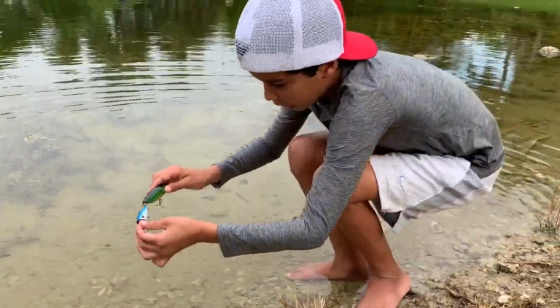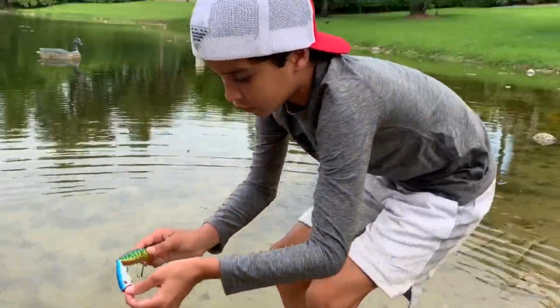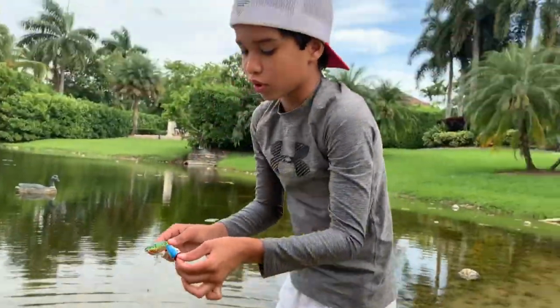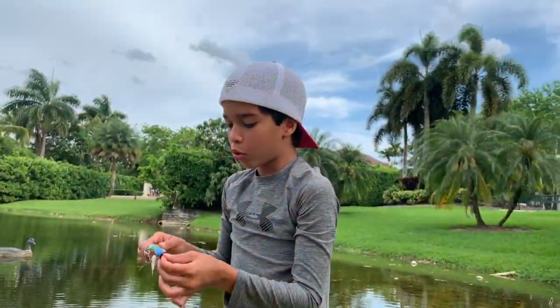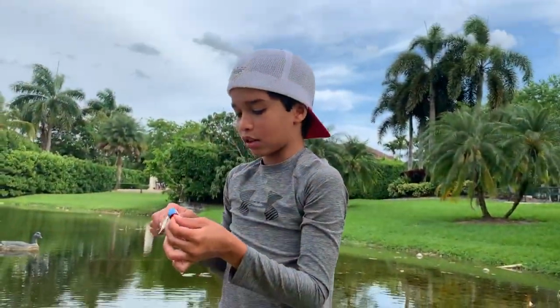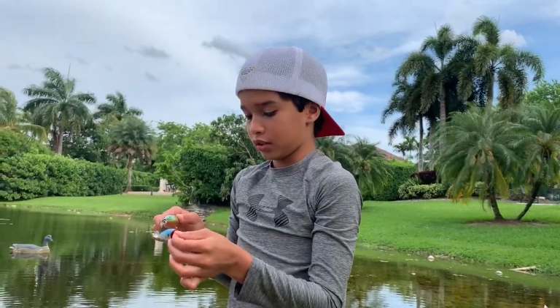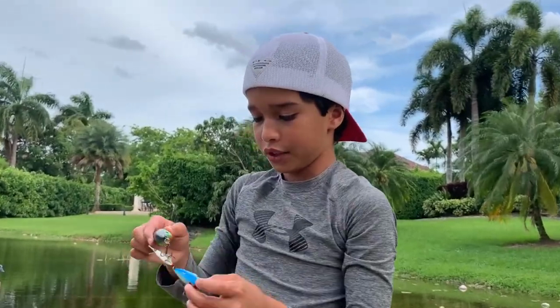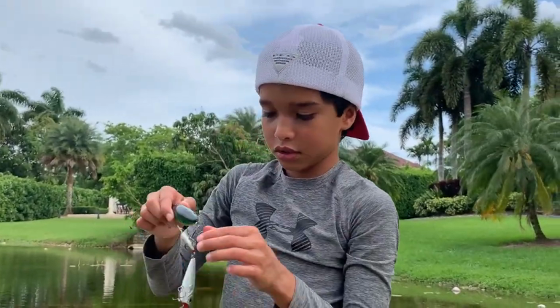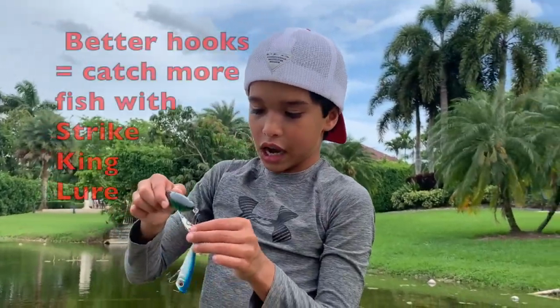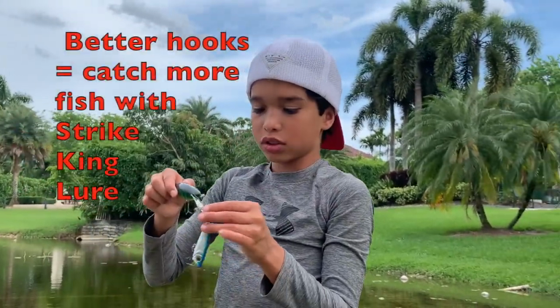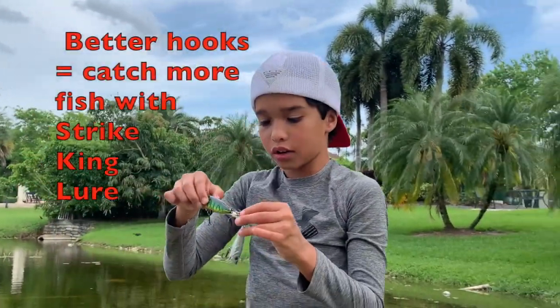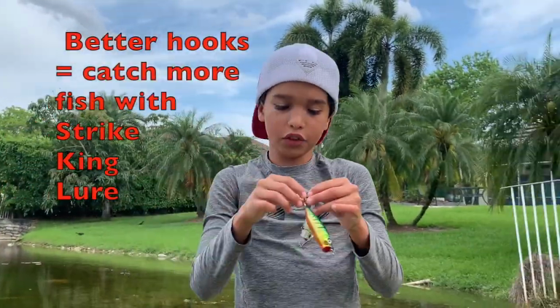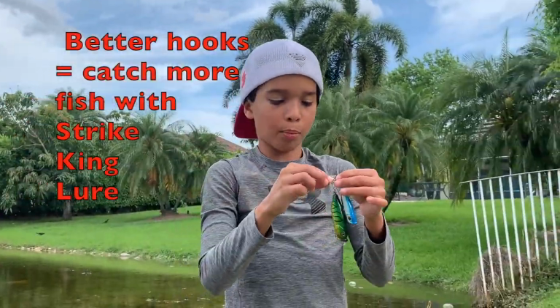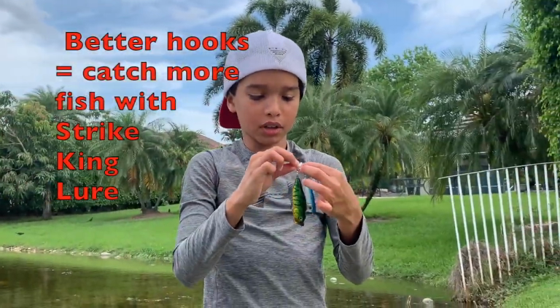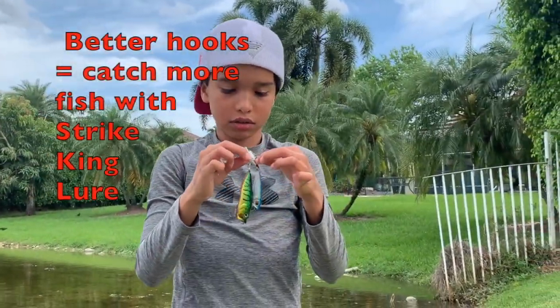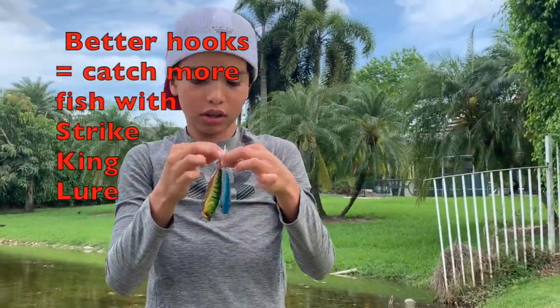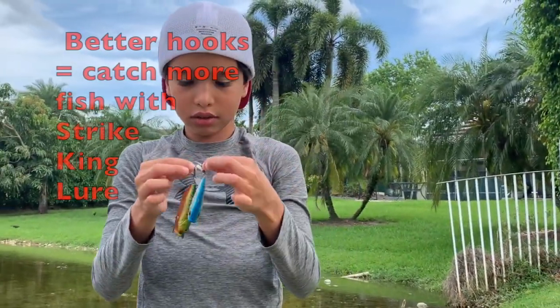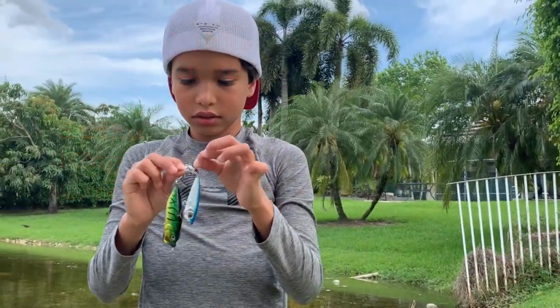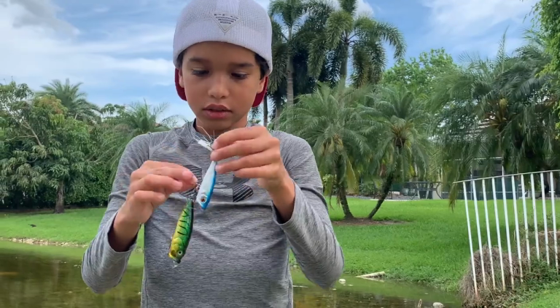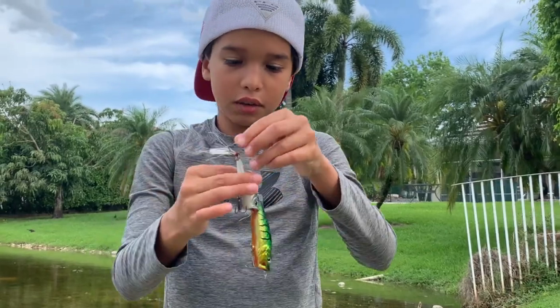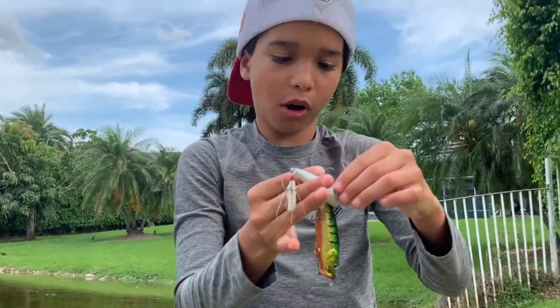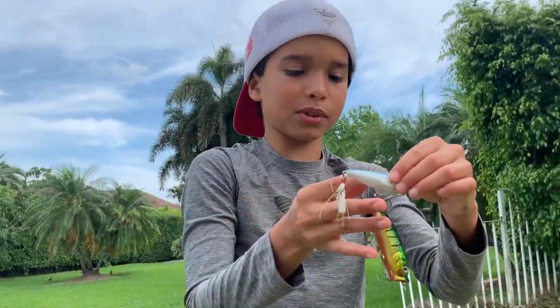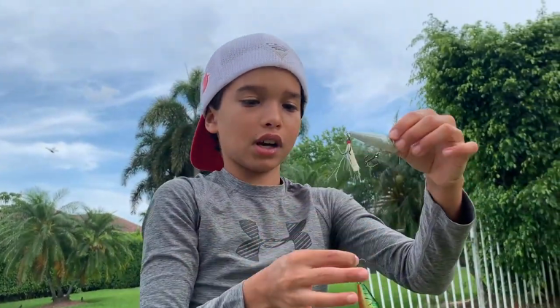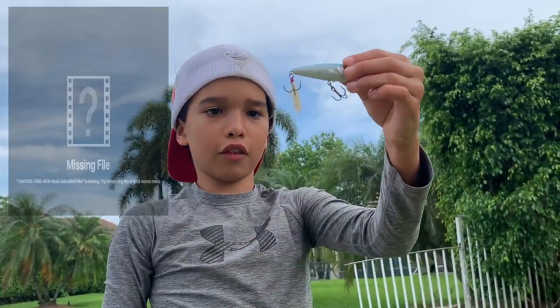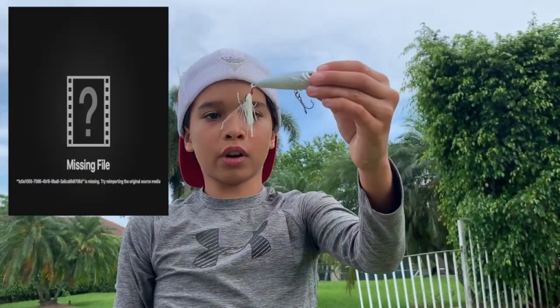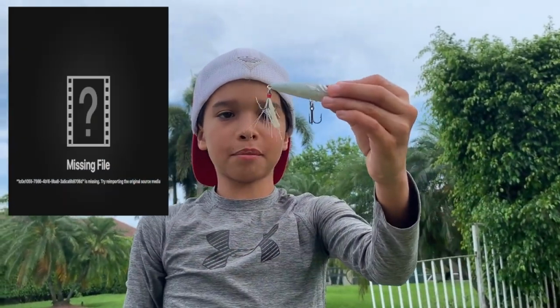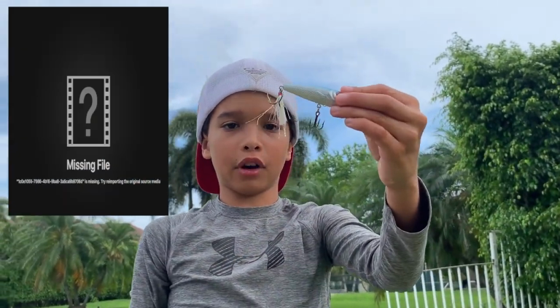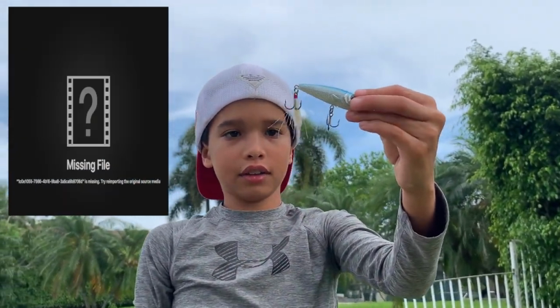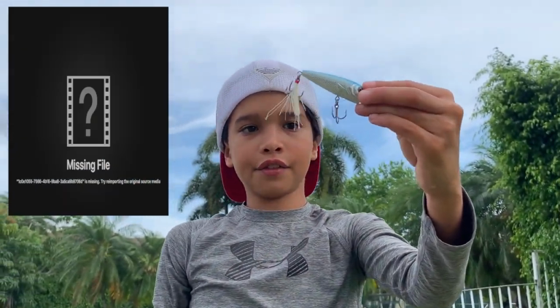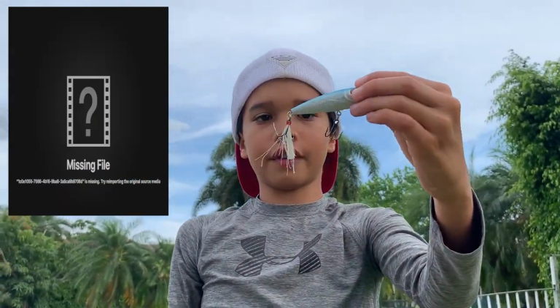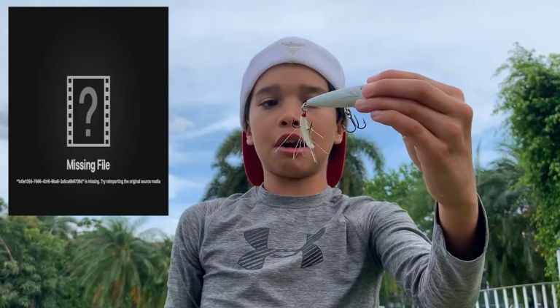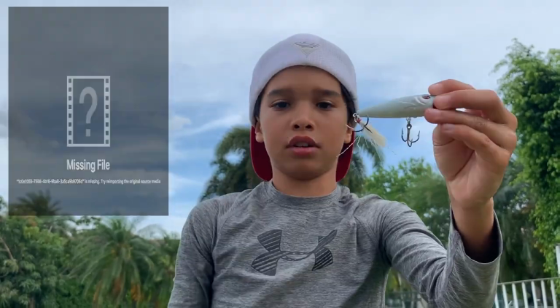On this small popper I've caught a four-and-a-half pounder and I've caught a five pounder on it.